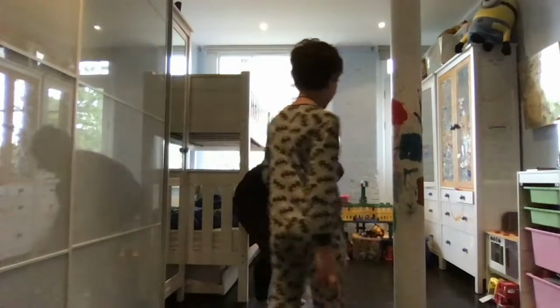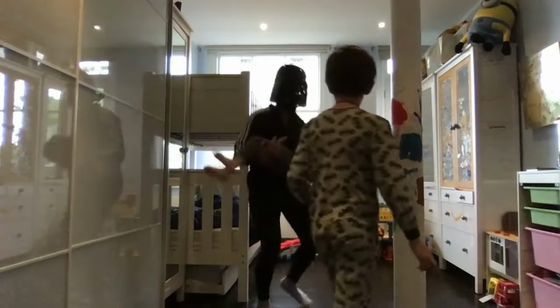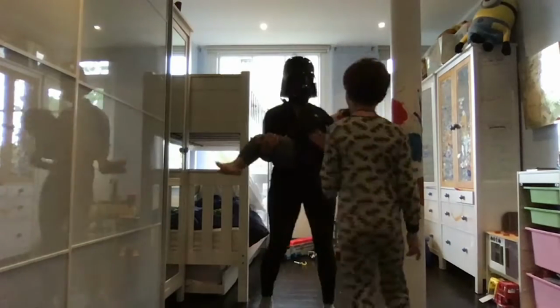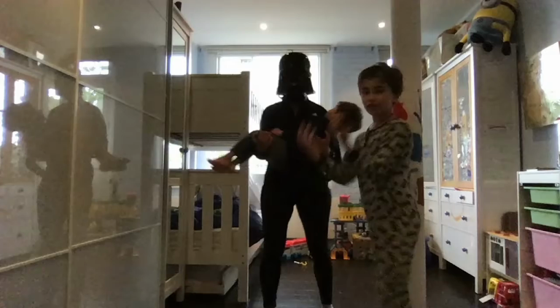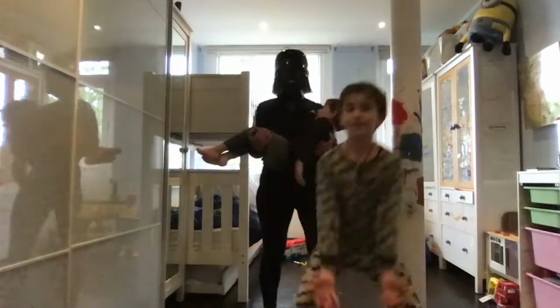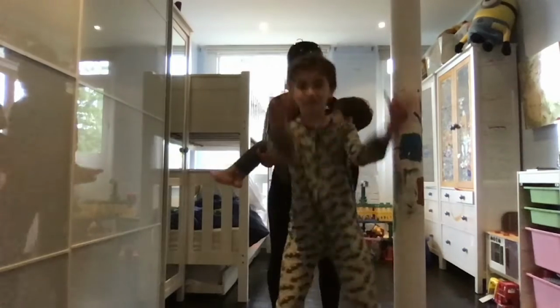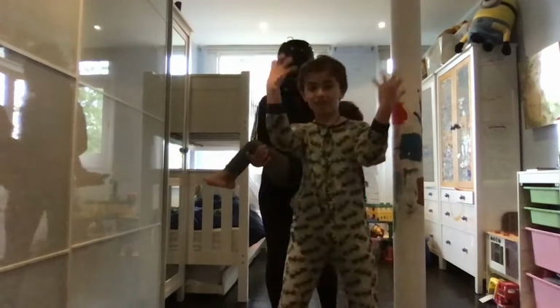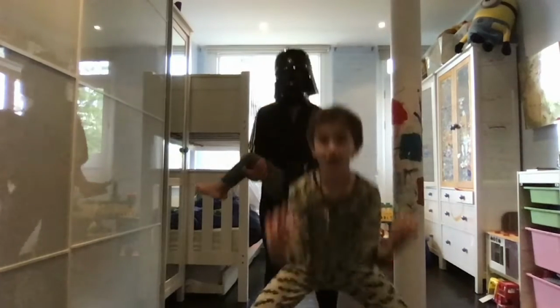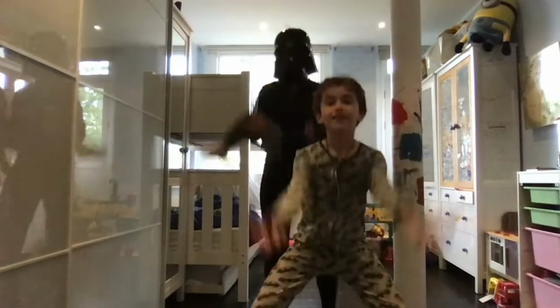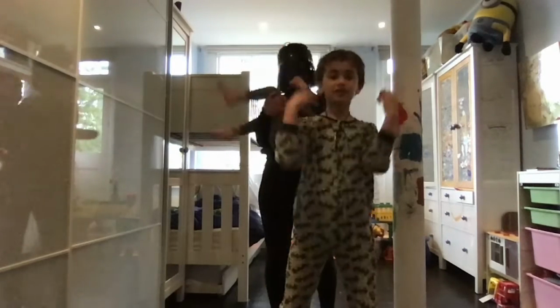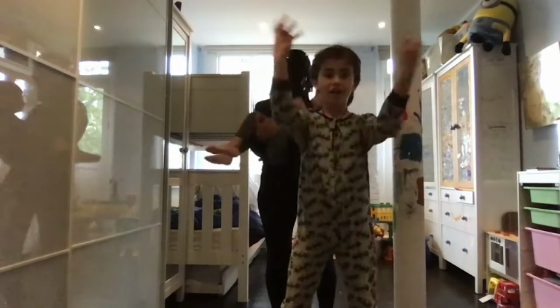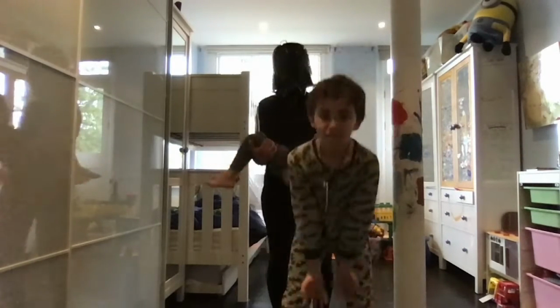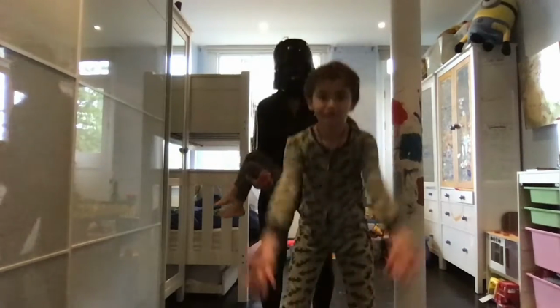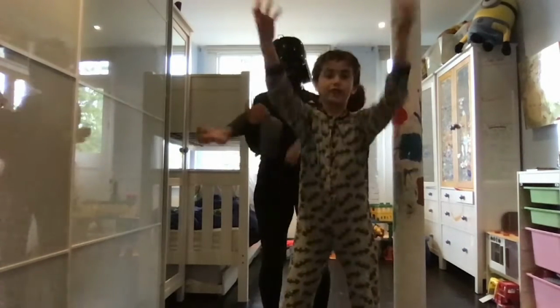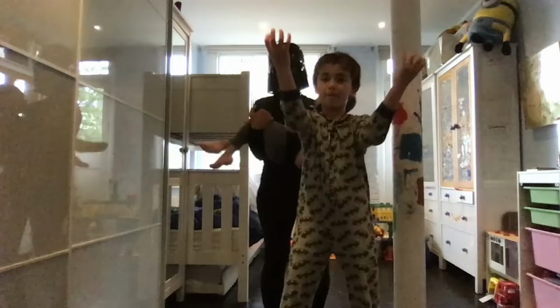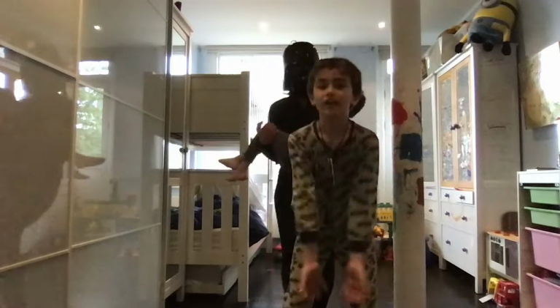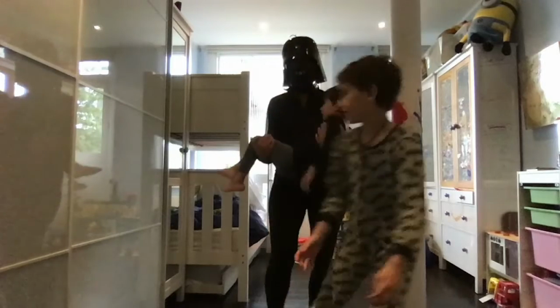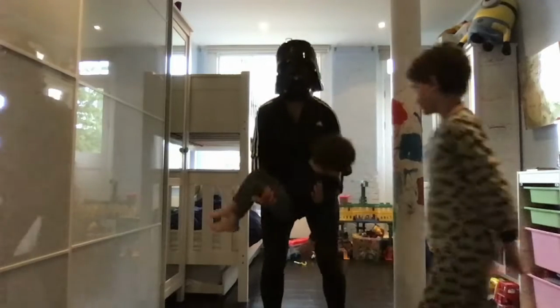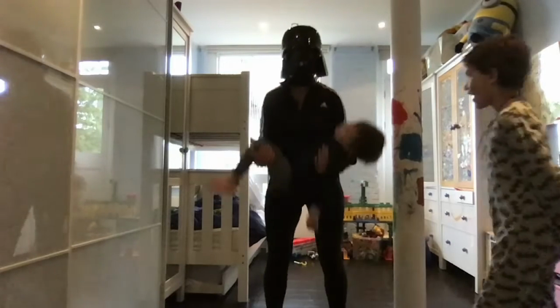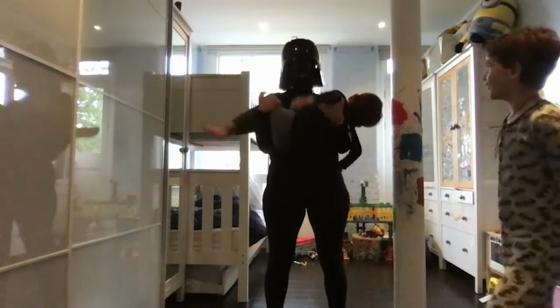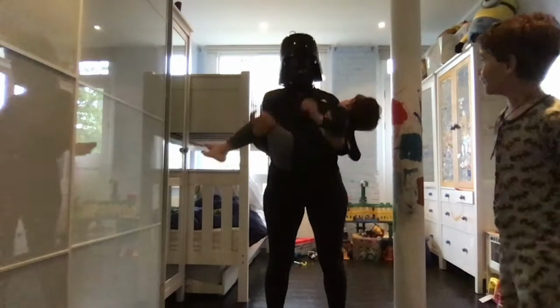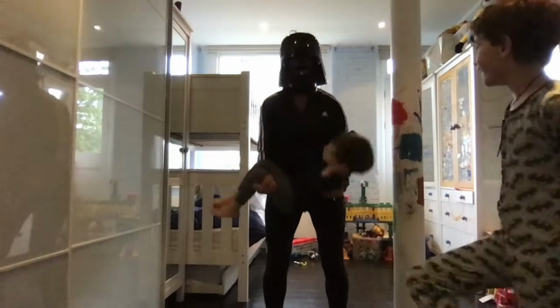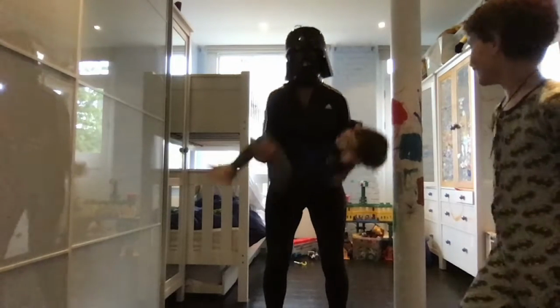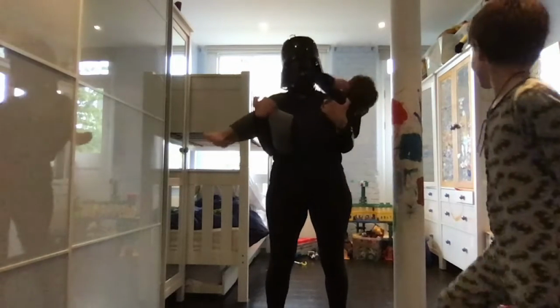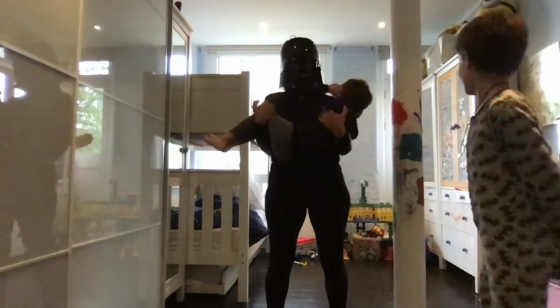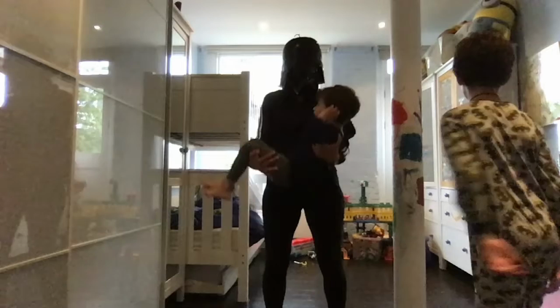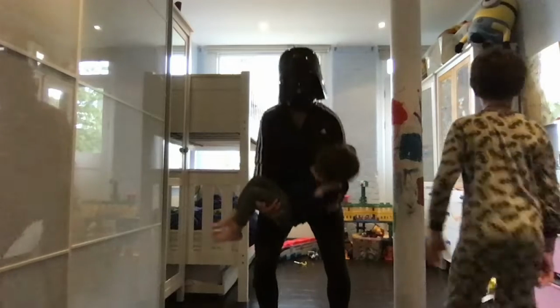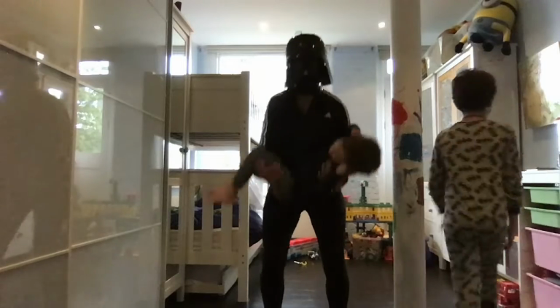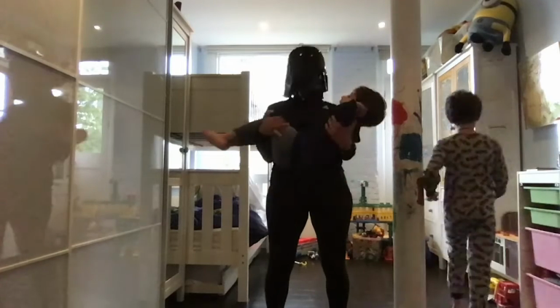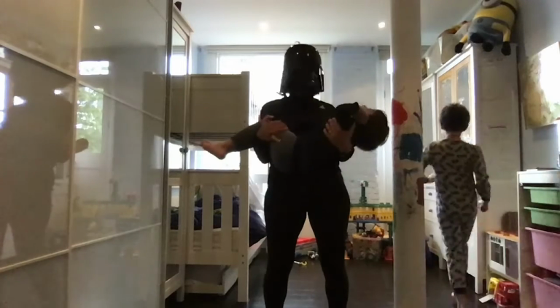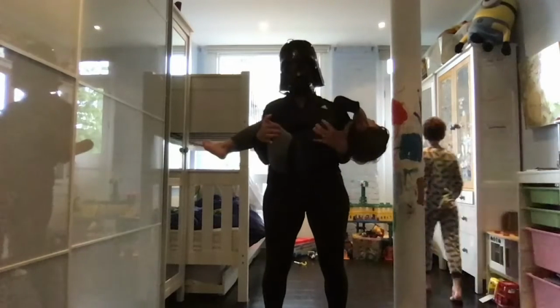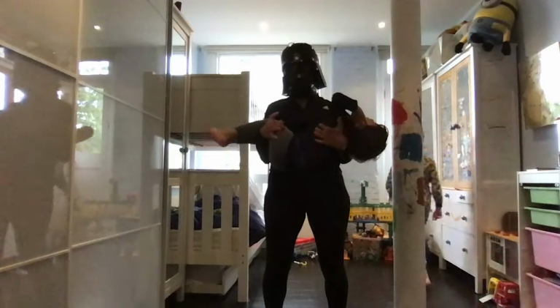Then you do biceps — basically you go up, bring him up and down. This is my ears.